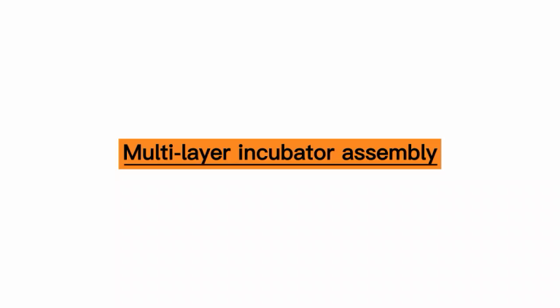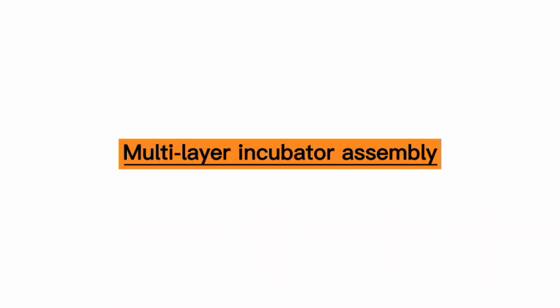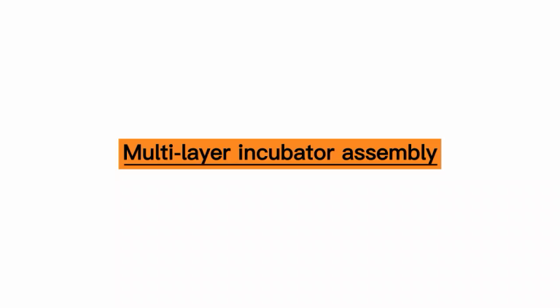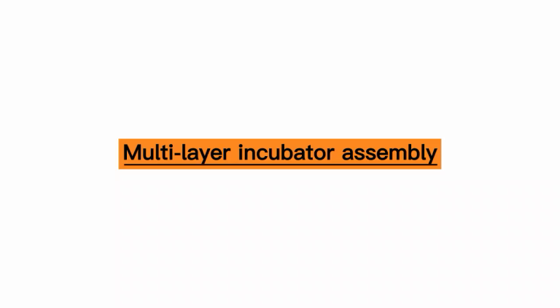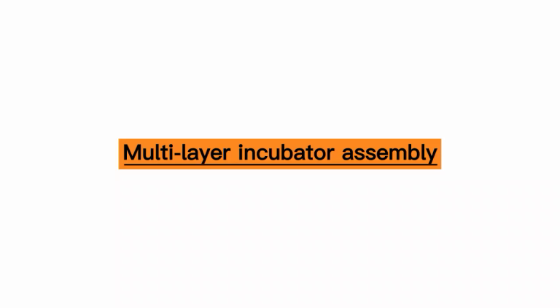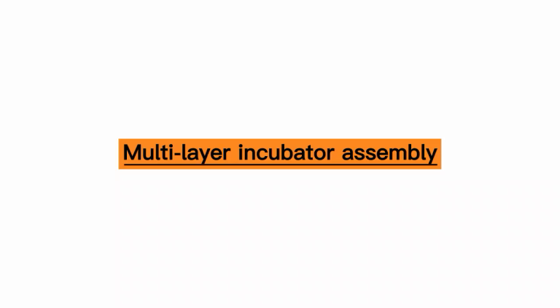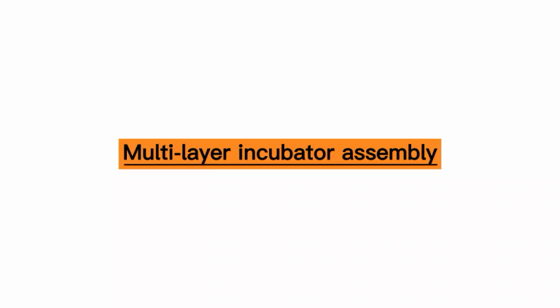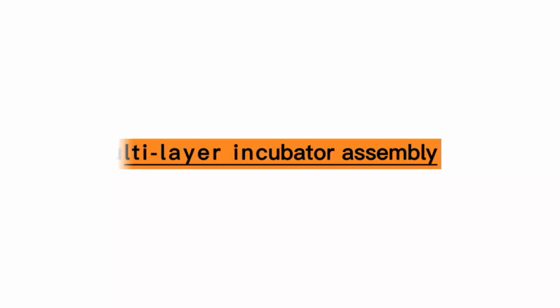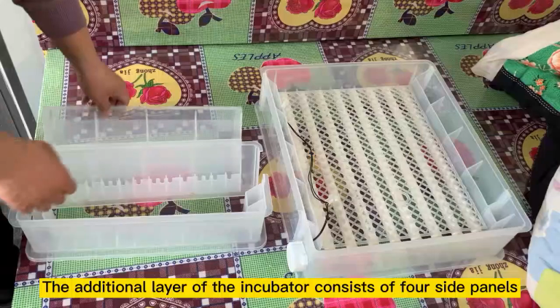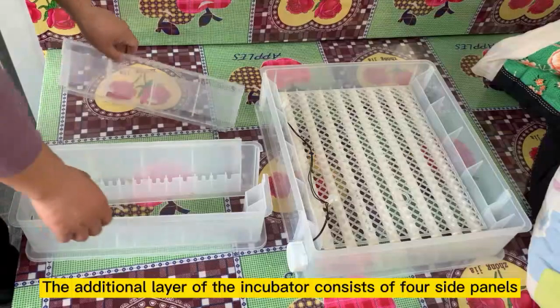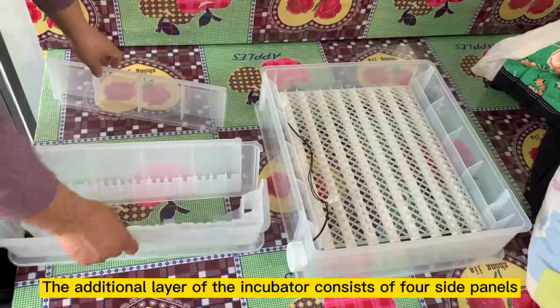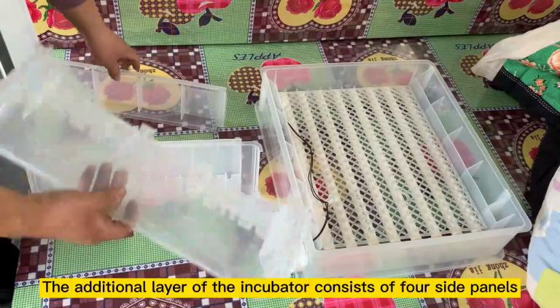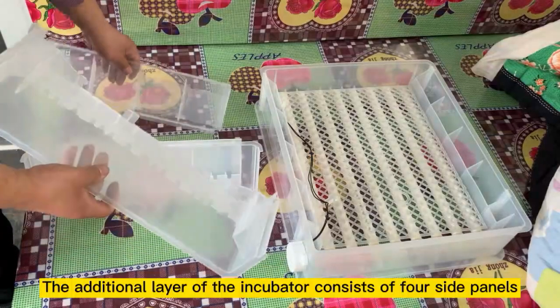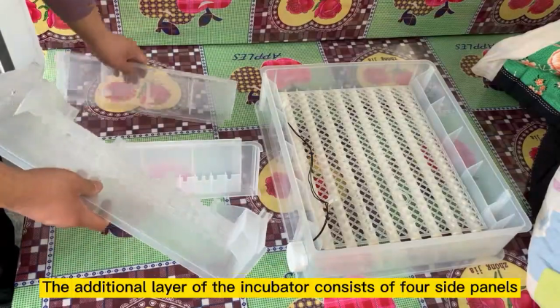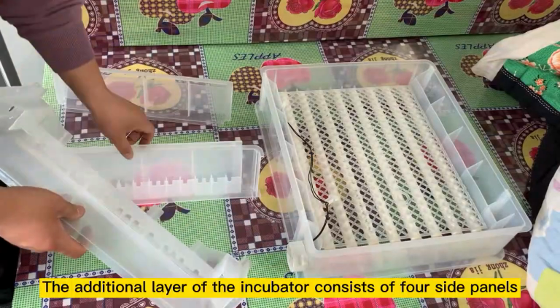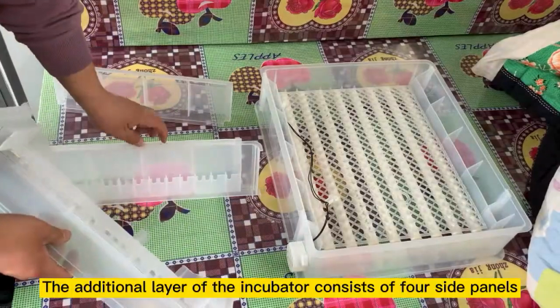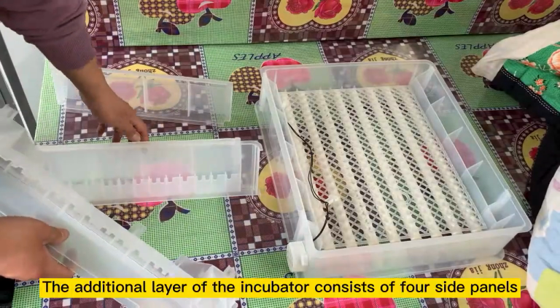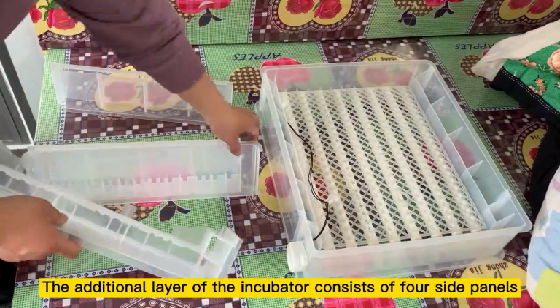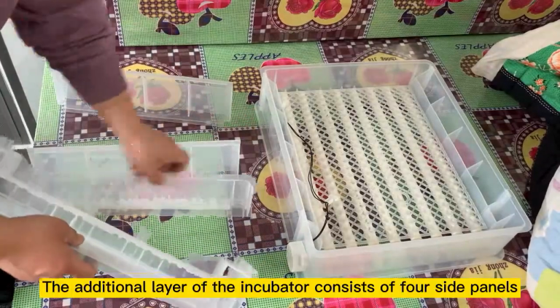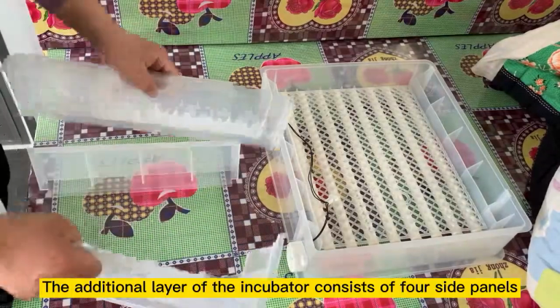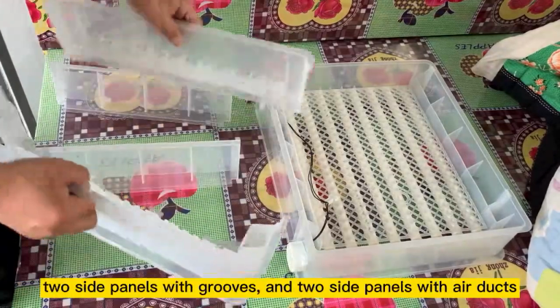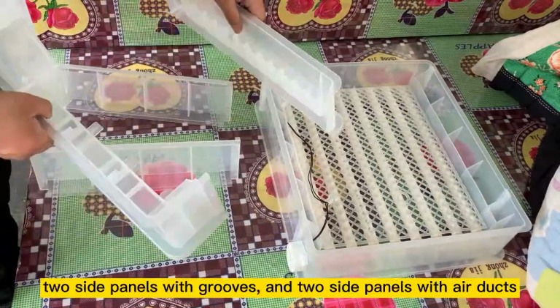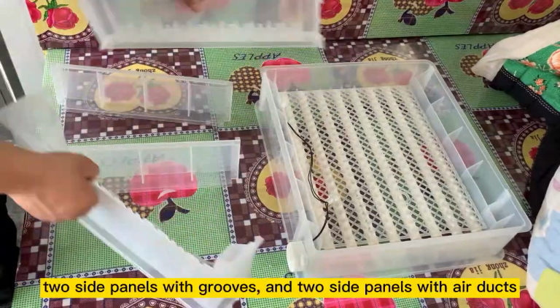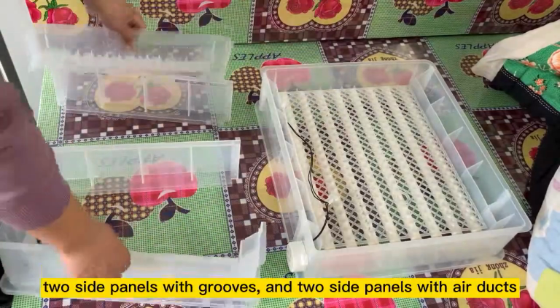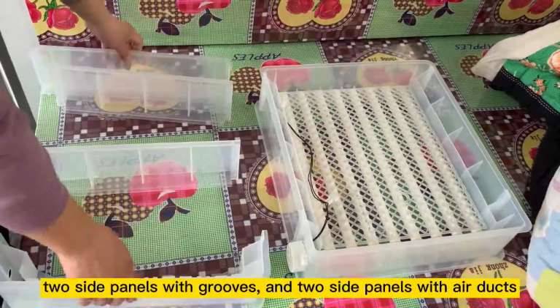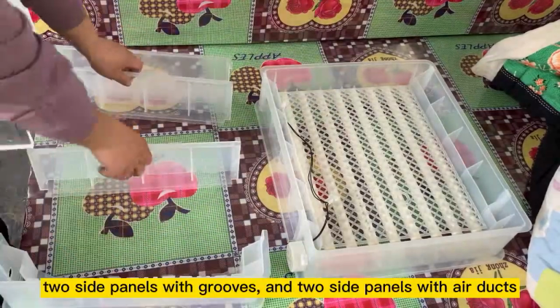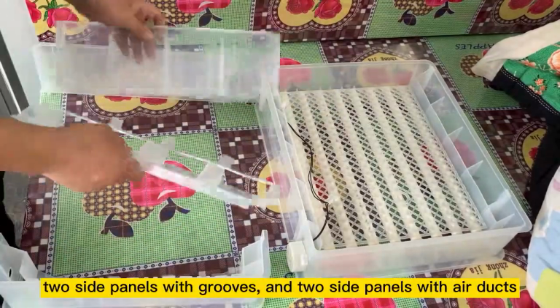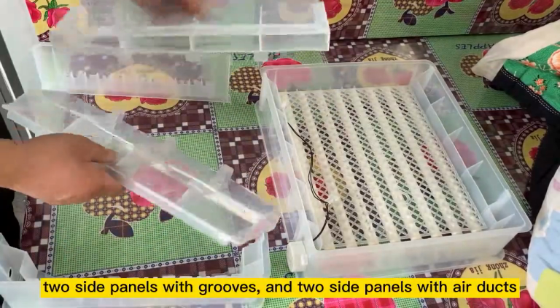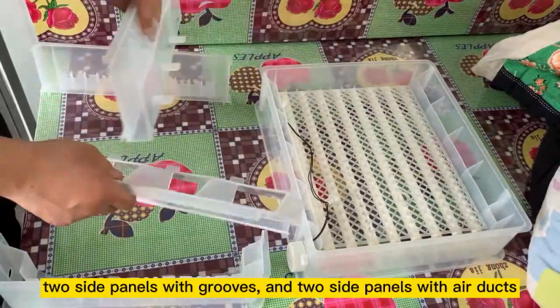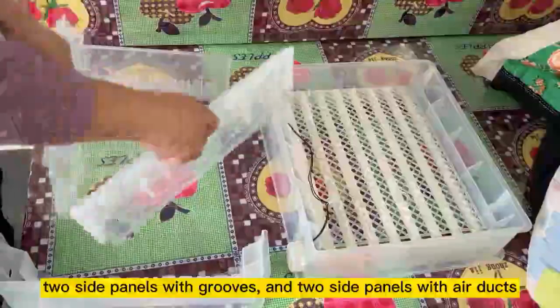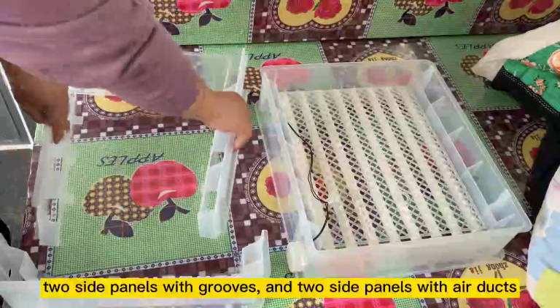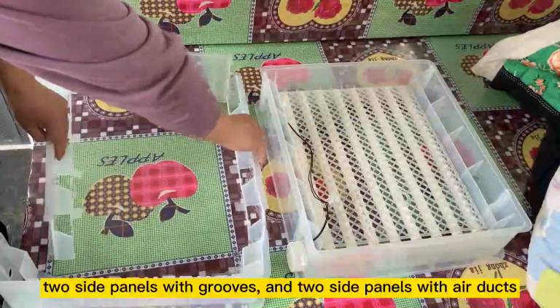Multi-layer incubator assembly. The additional layer of the incubator consists of four side panels: two side panels with screws, and two side panels with air ducts.